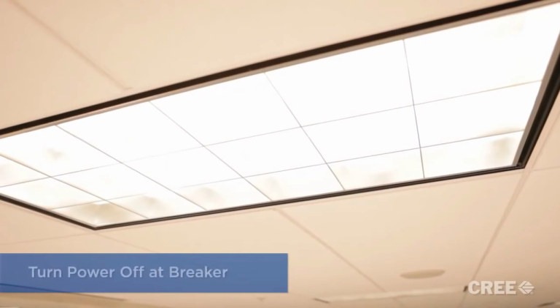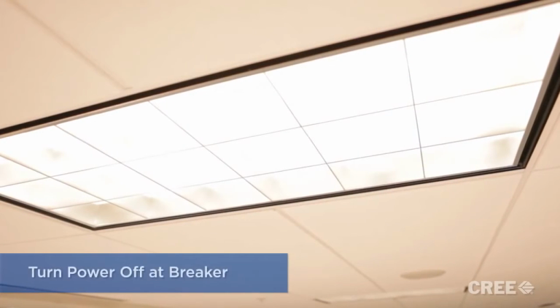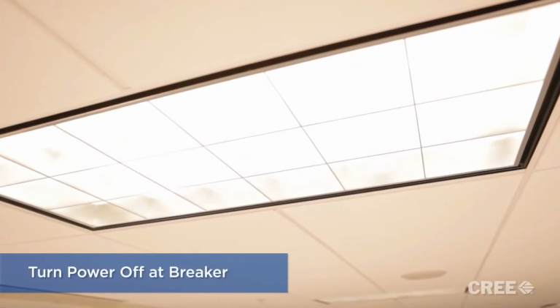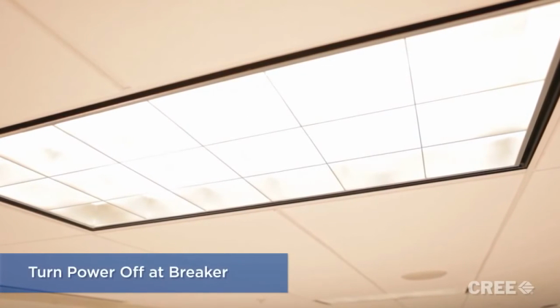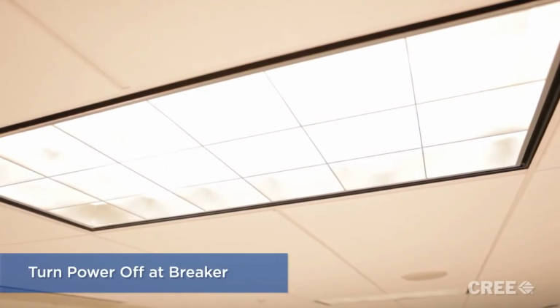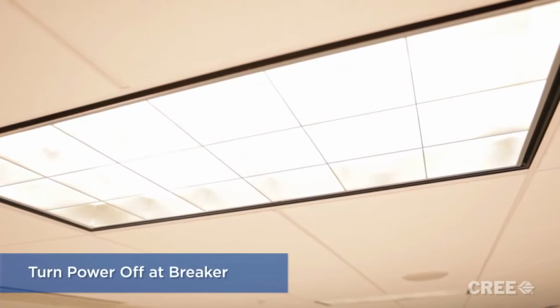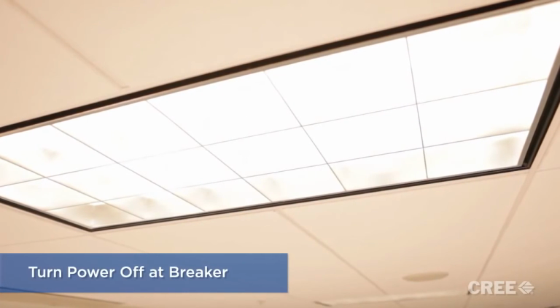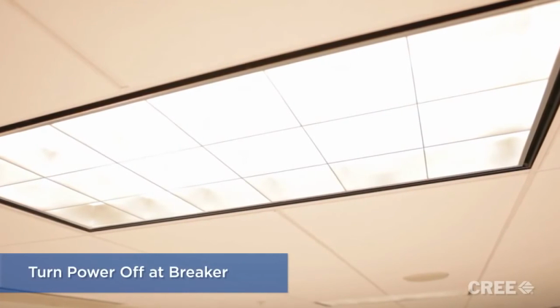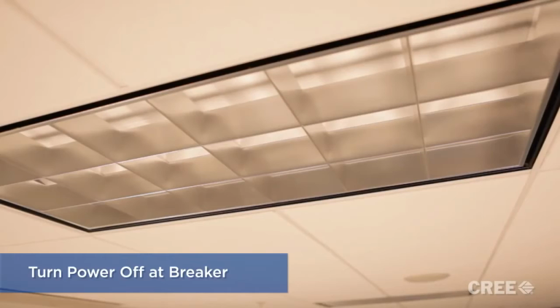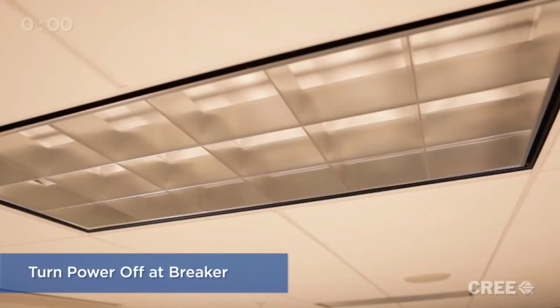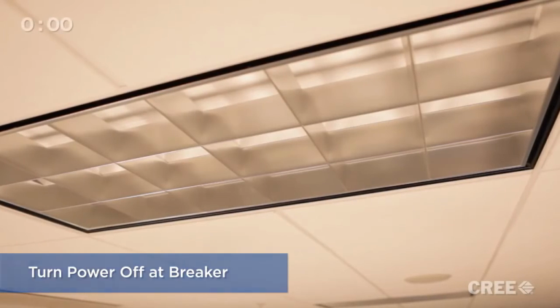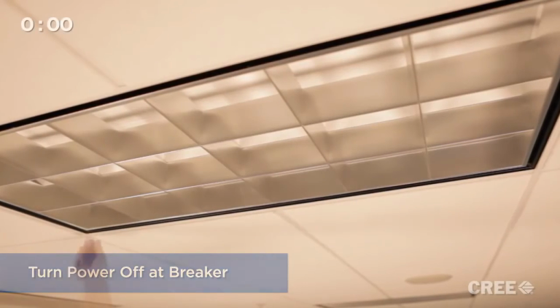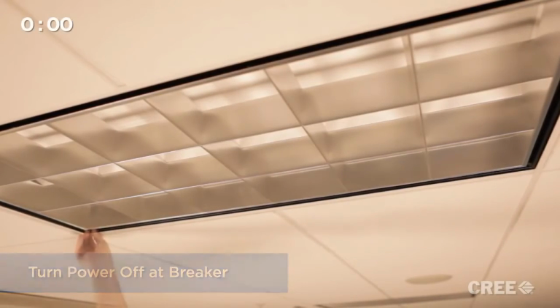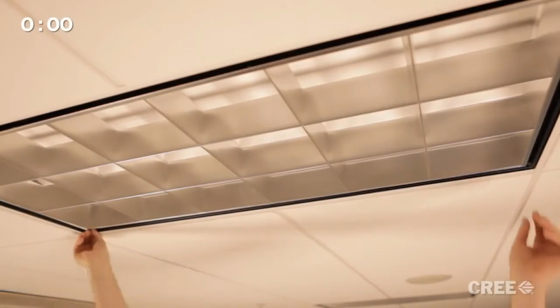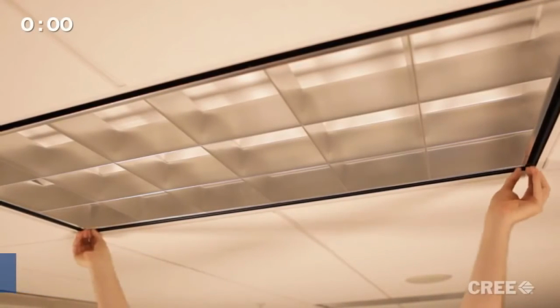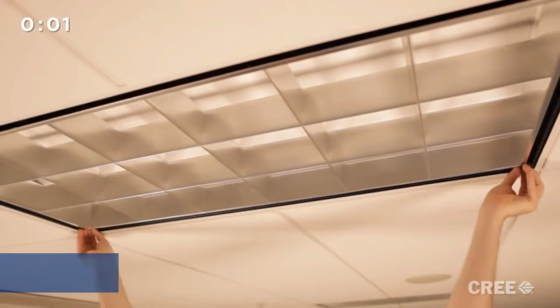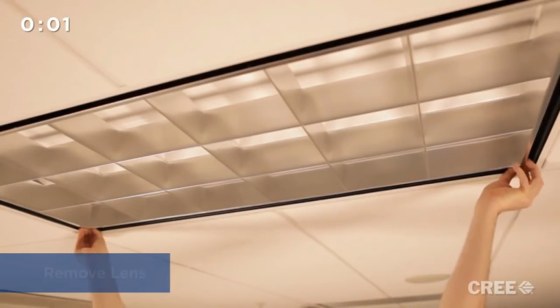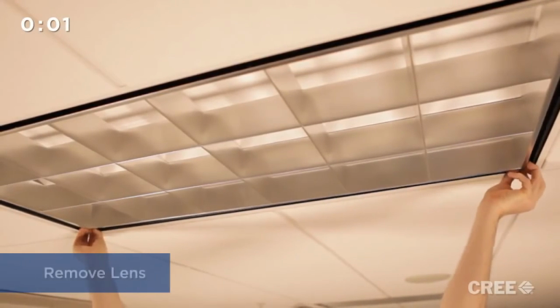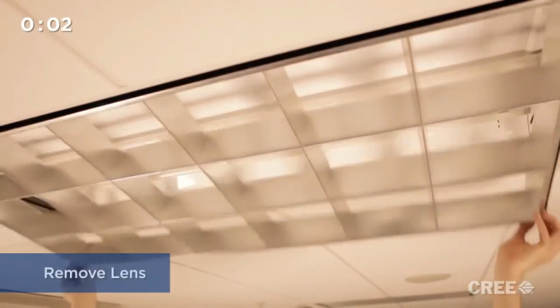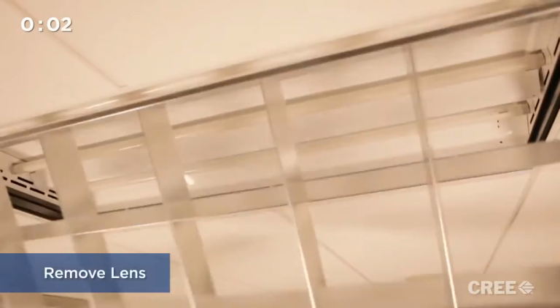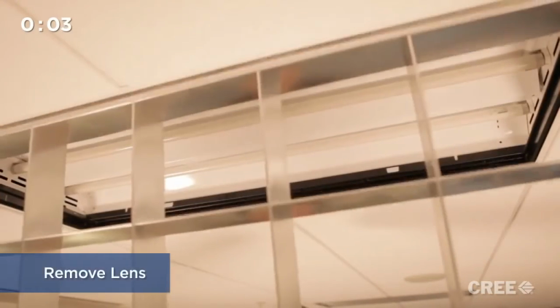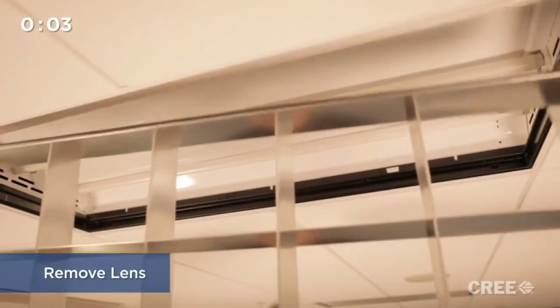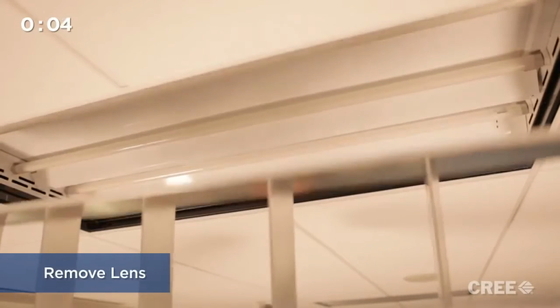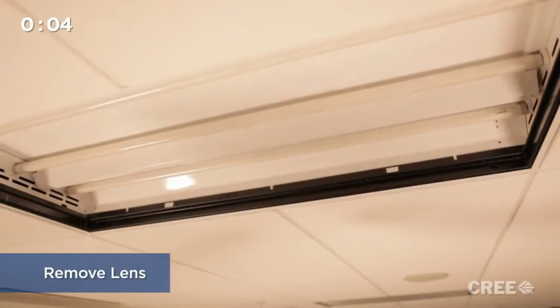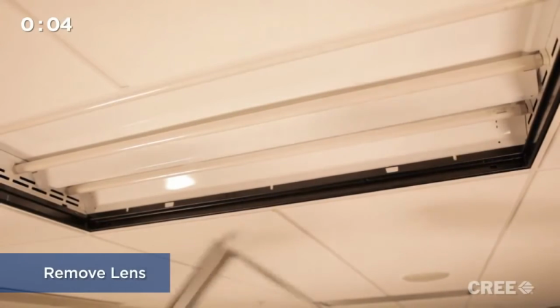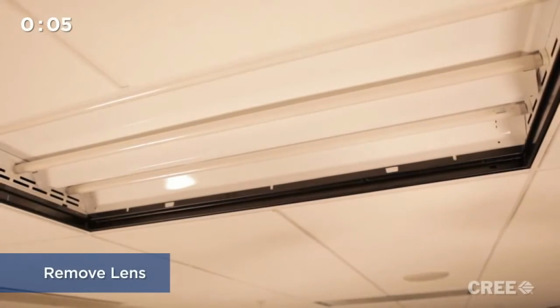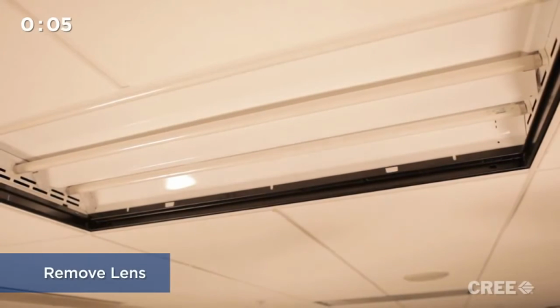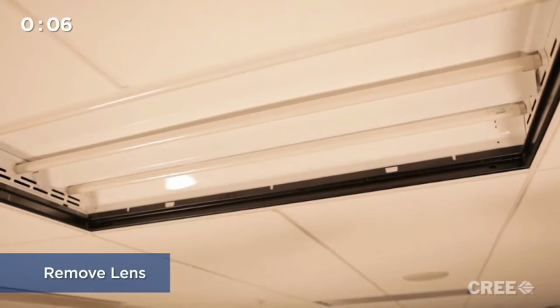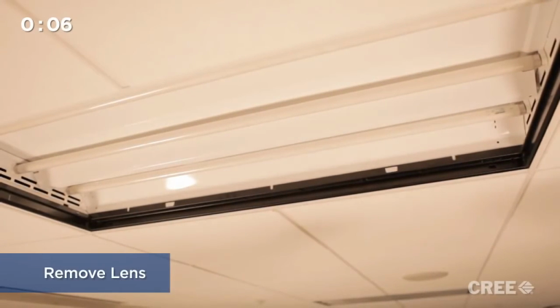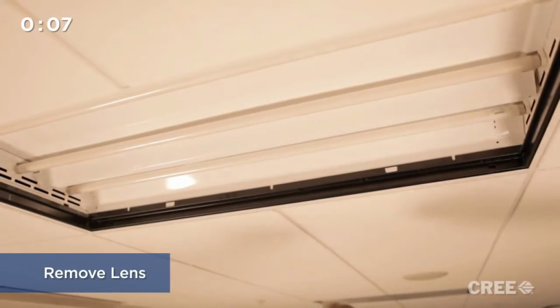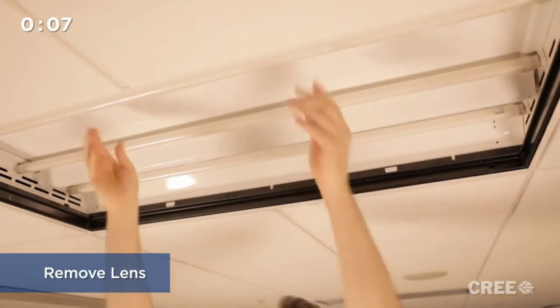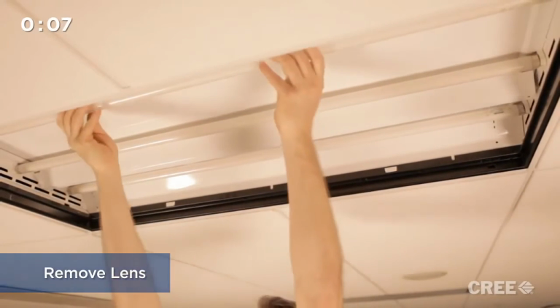Before beginning the installation, be sure to turn off the power at the breaker. Then remove the parabolic louver or lens, depending on the fixture, and gain access to the lamps, being careful to remove them and not break them.